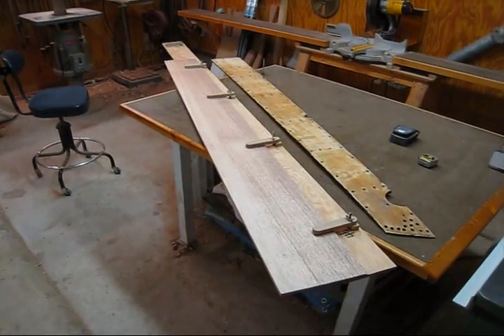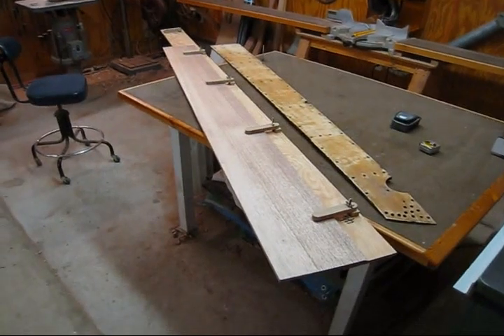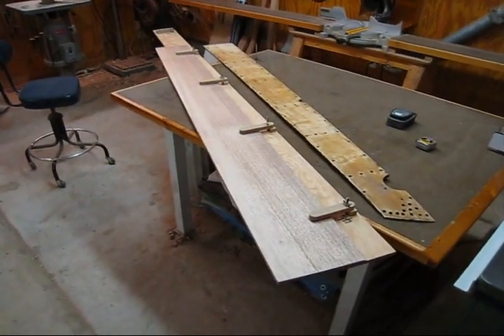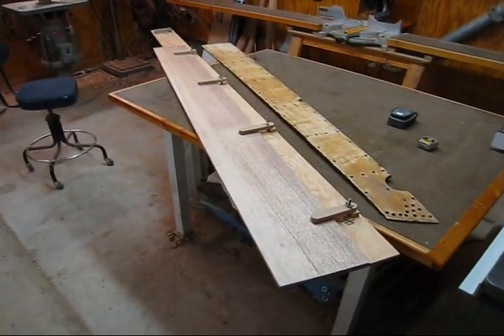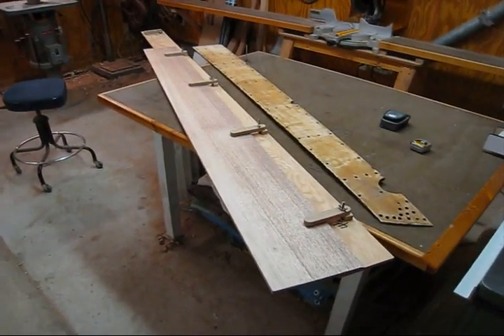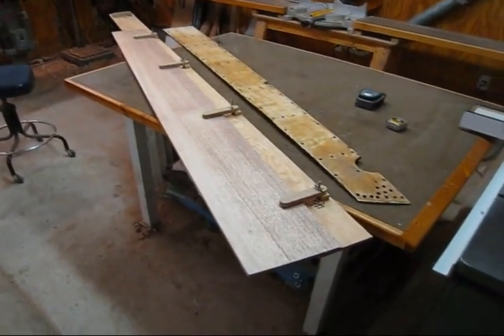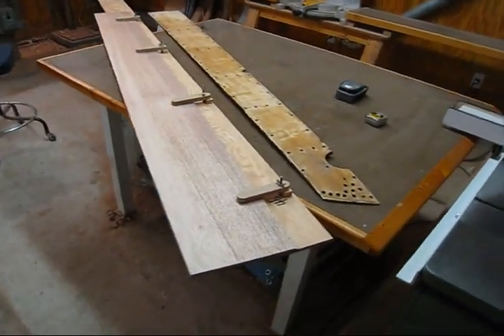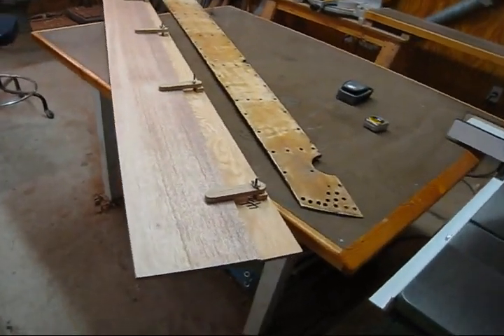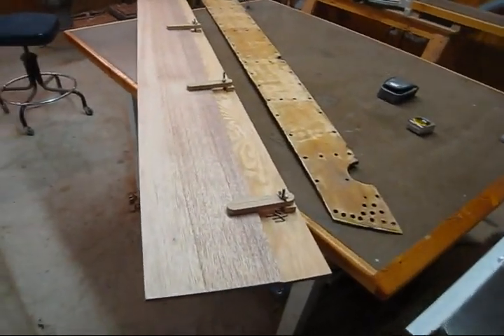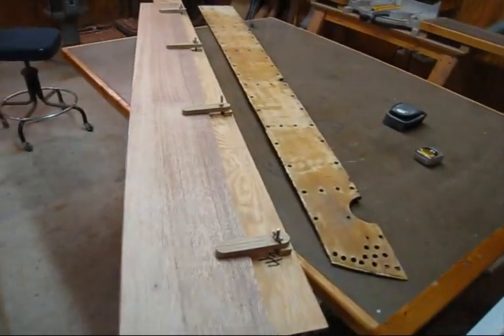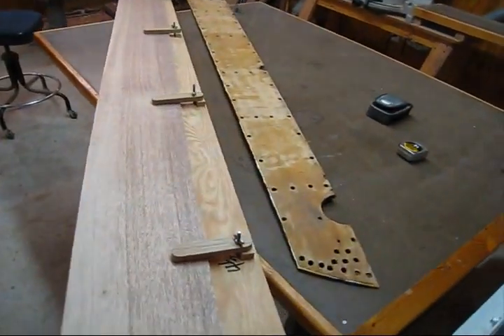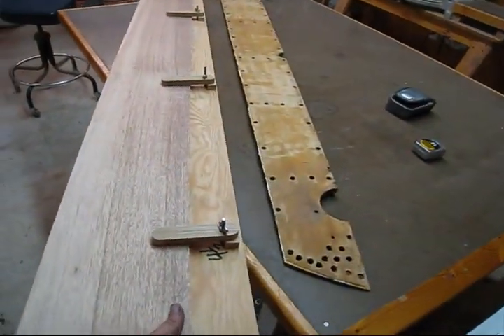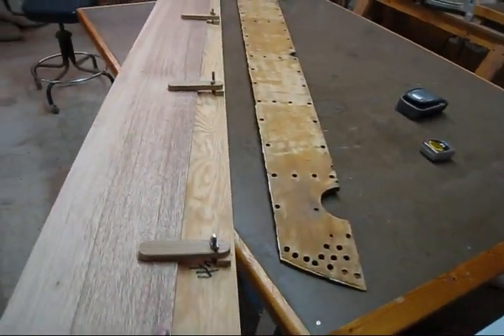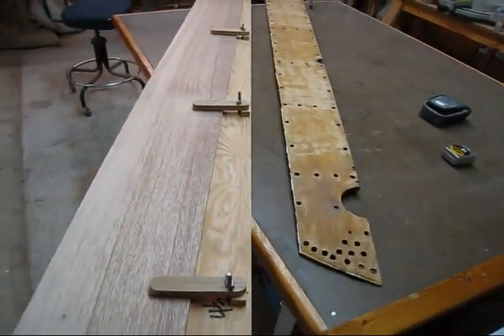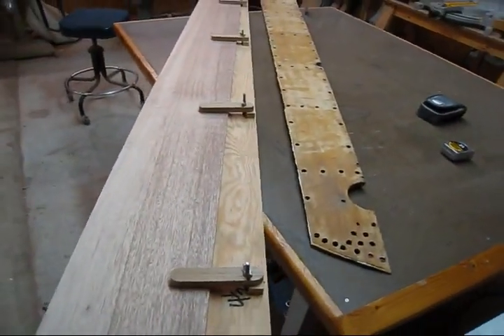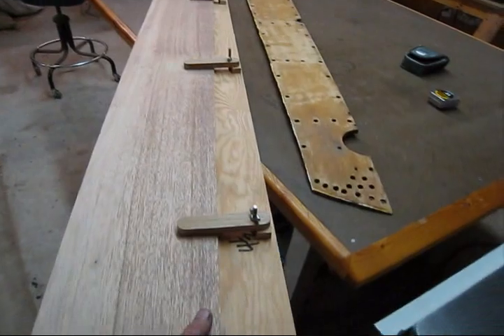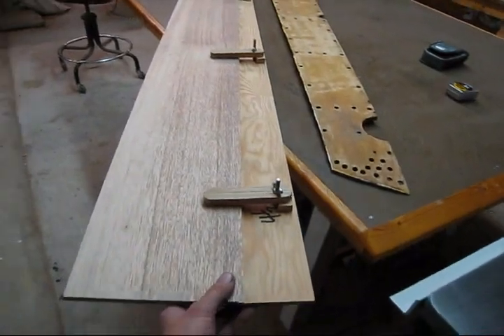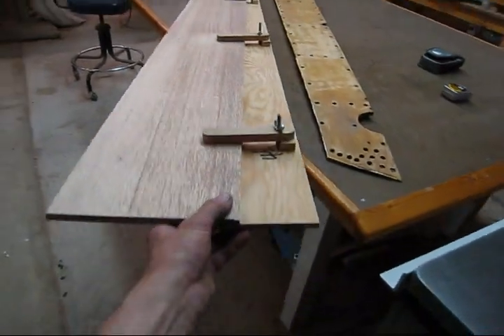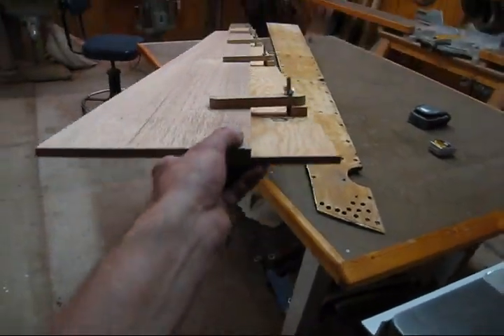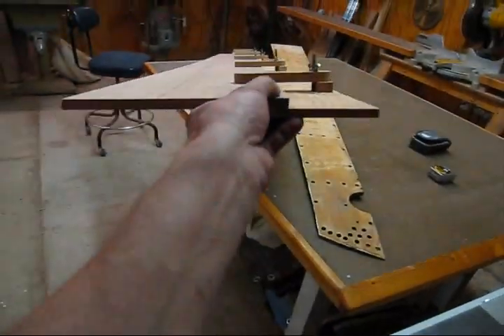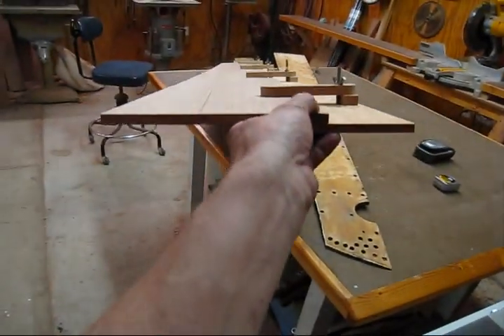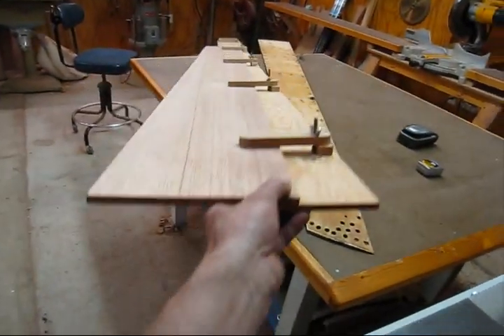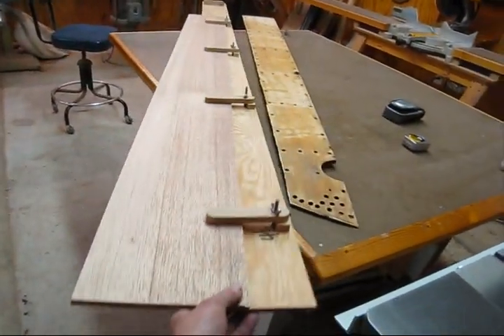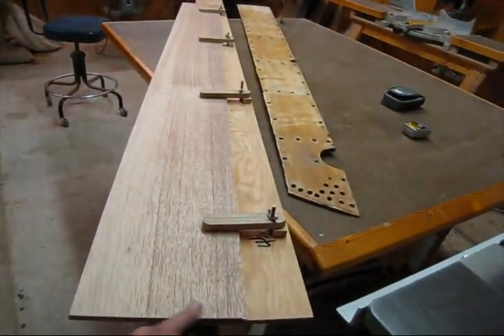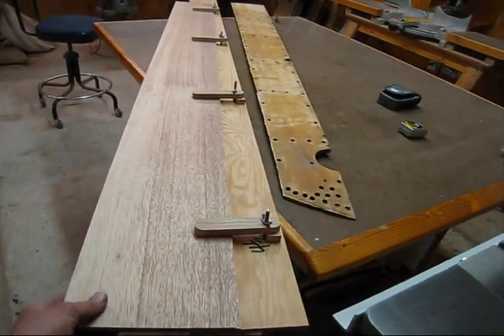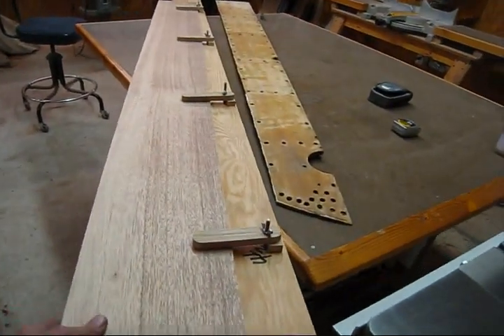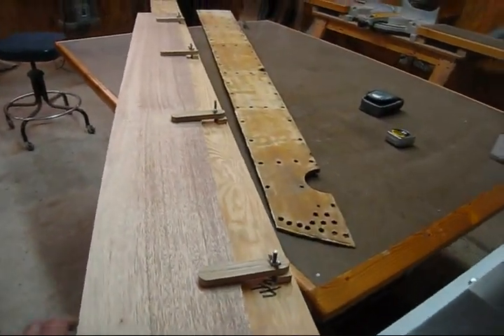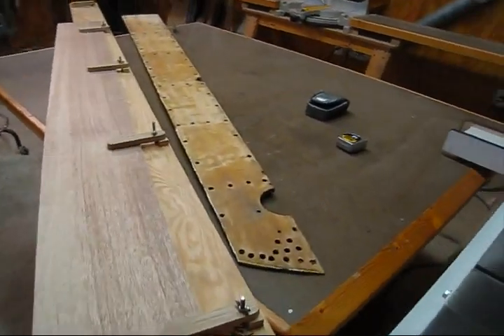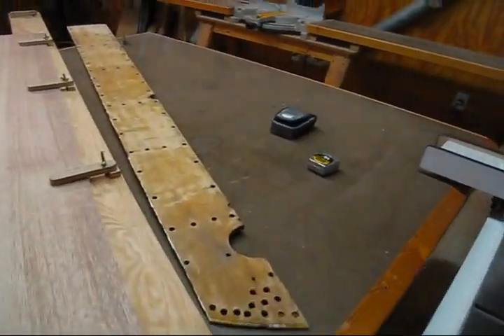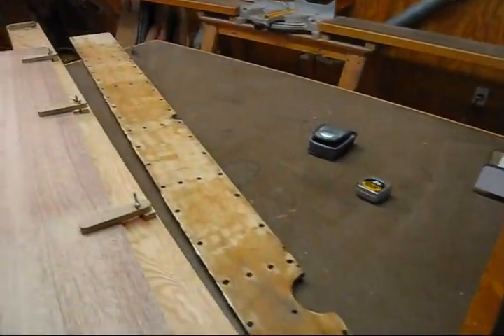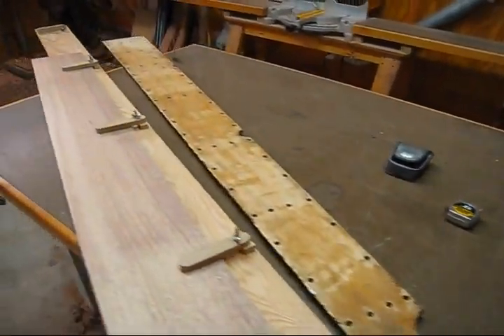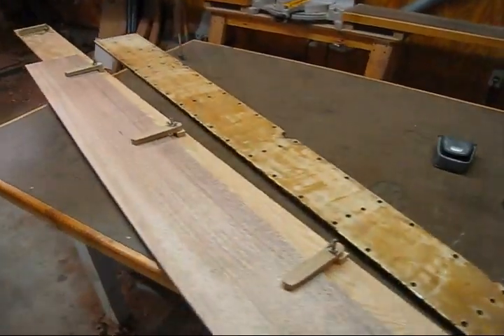Today I'm going to make a short video on how I cut tapered planks, or cutting a straight line when you don't have parallel planks.